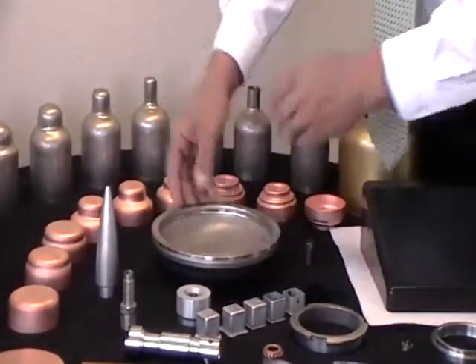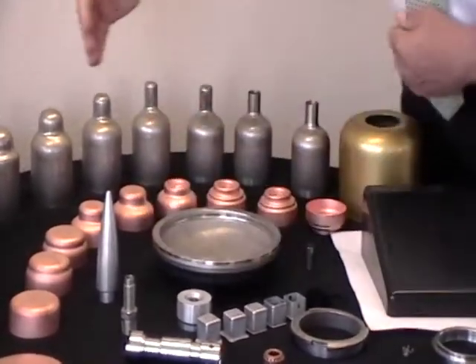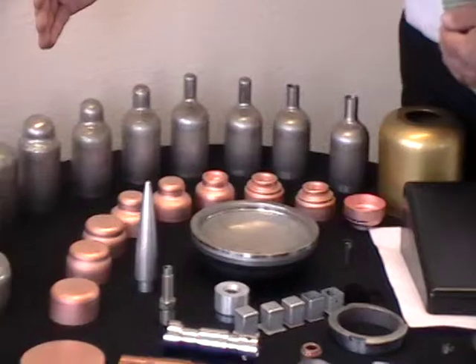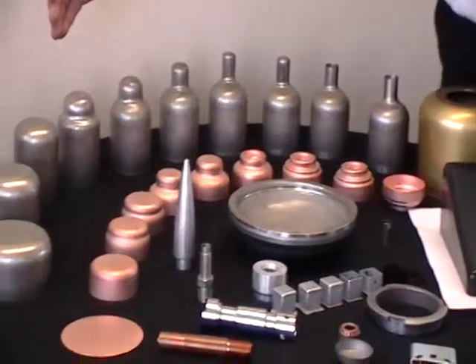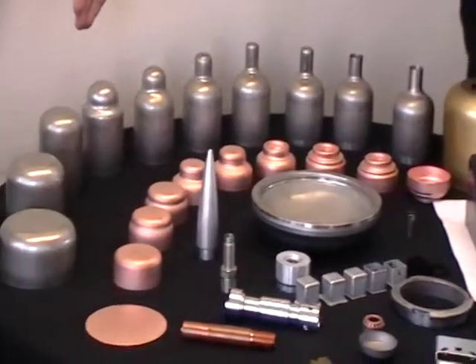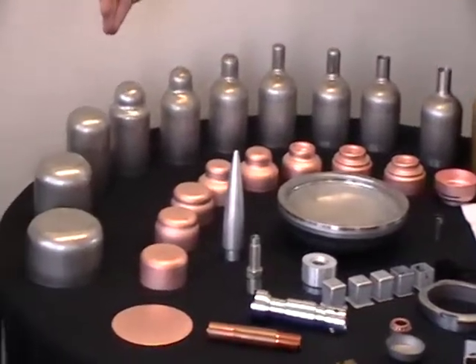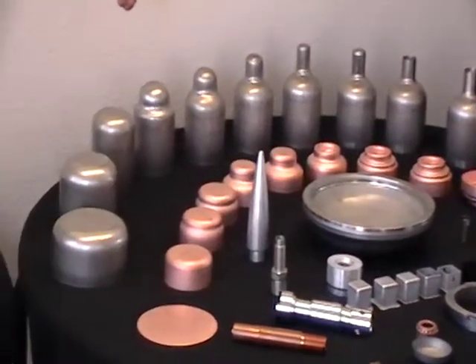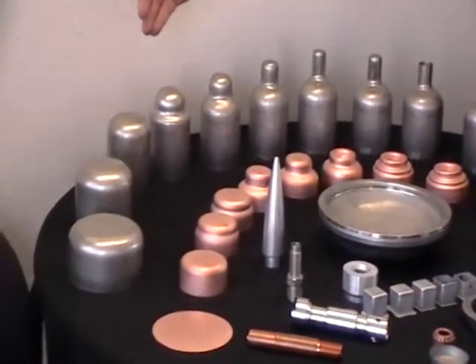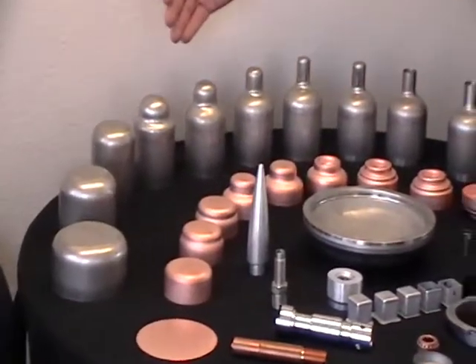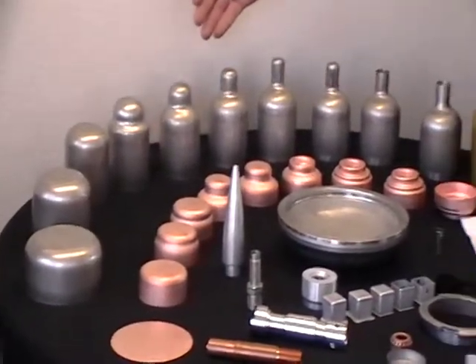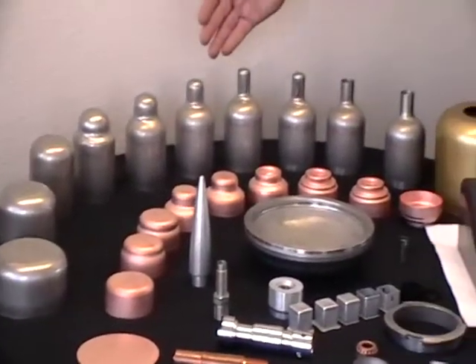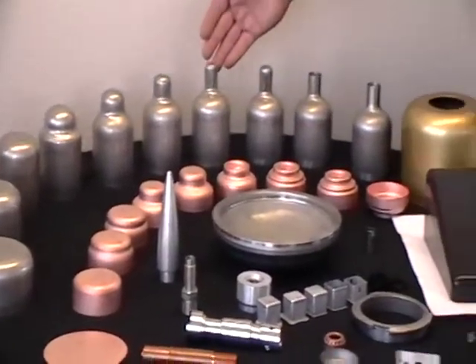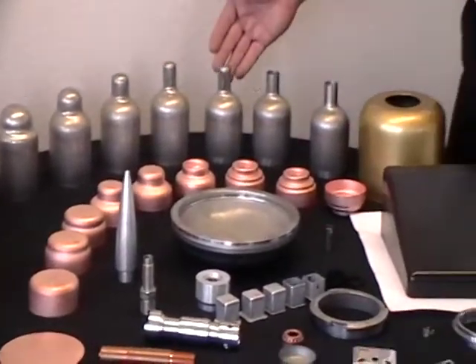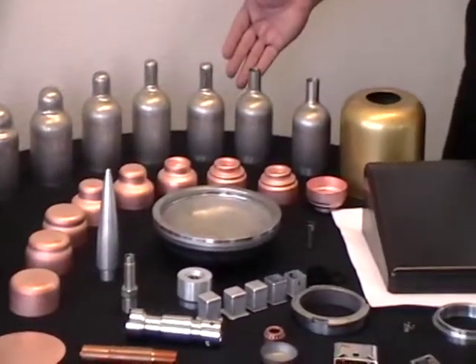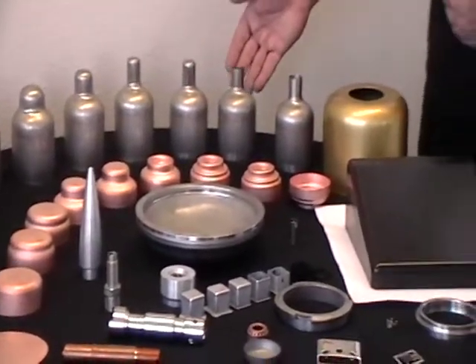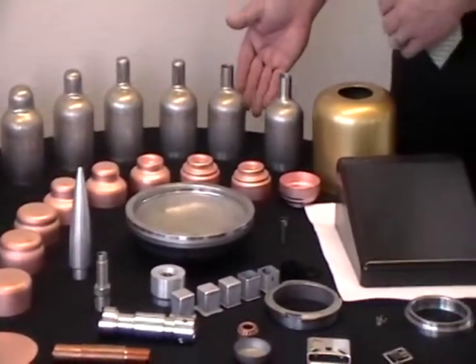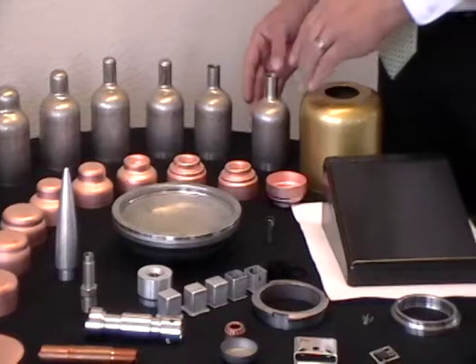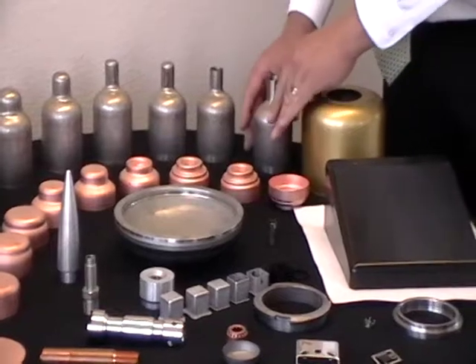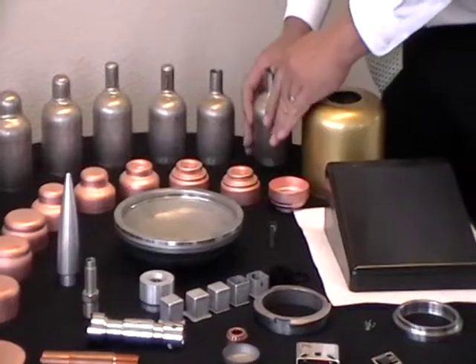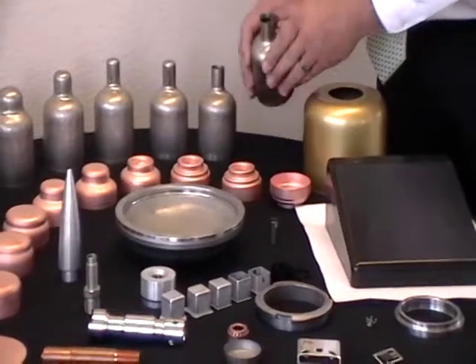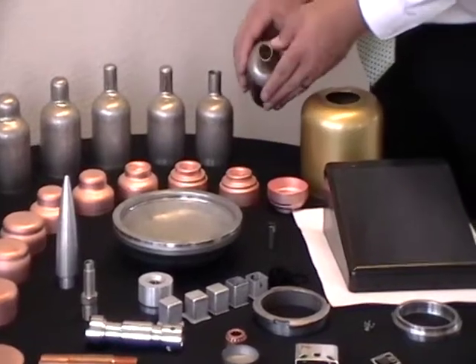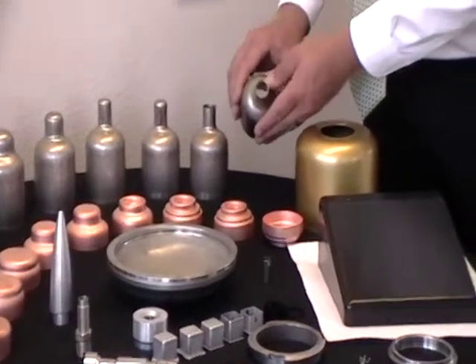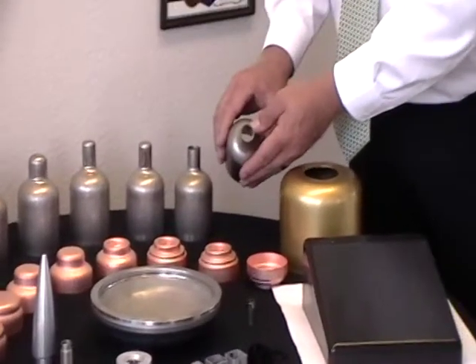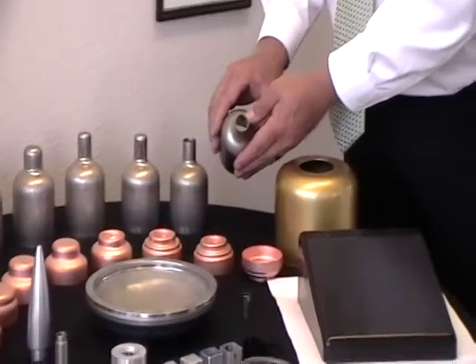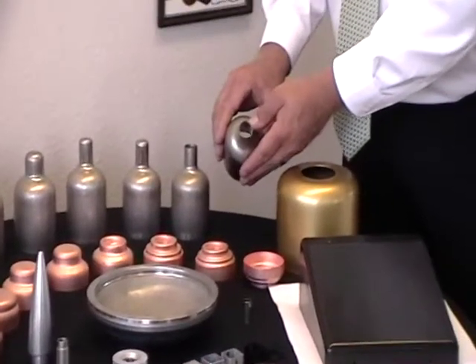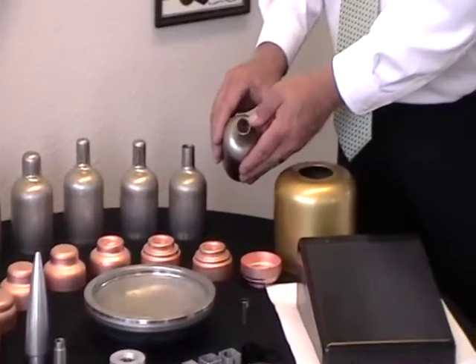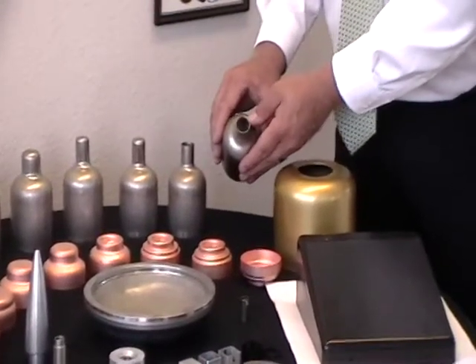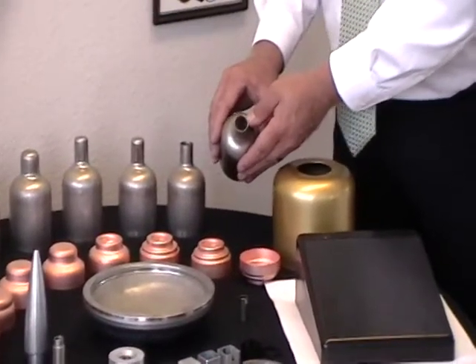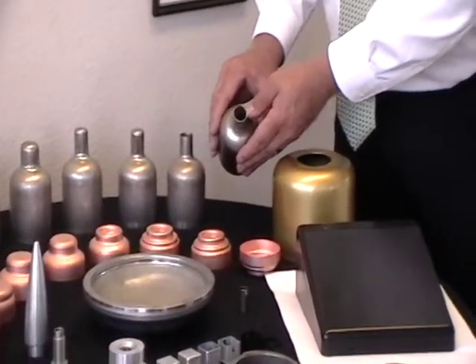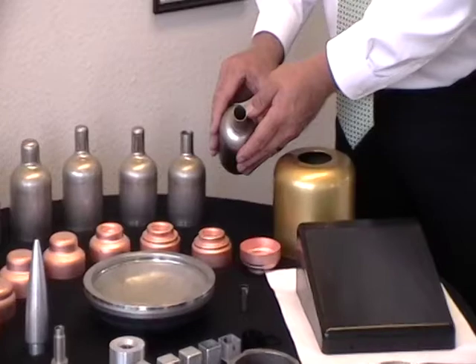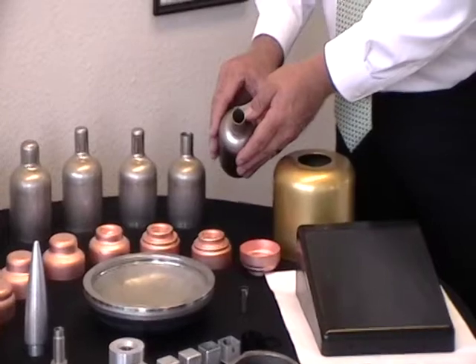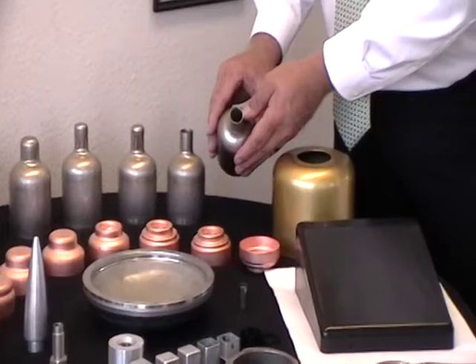Here we're showcasing 42 alloy material that's been drawn and redrawn and has gone through 13 different operations, all the way up to final machining, where tolerances have been held to plus or minus two thousandths.